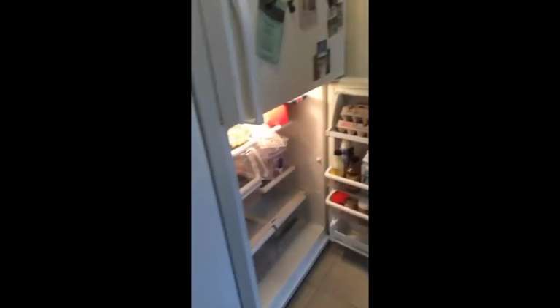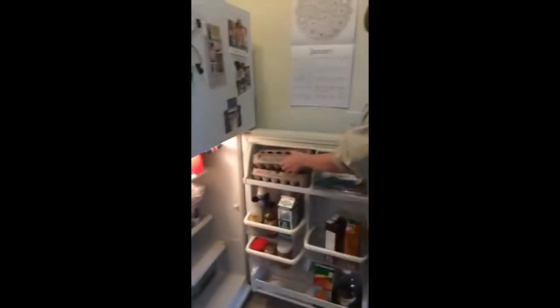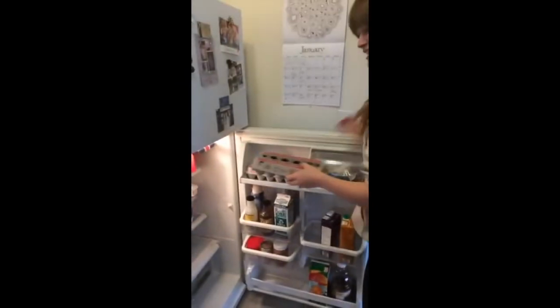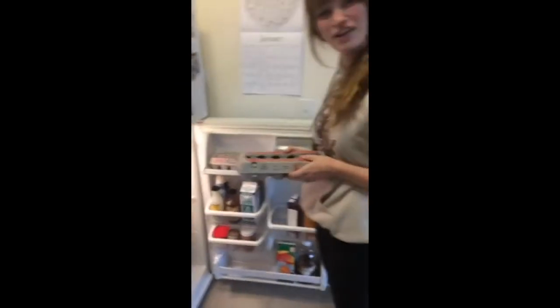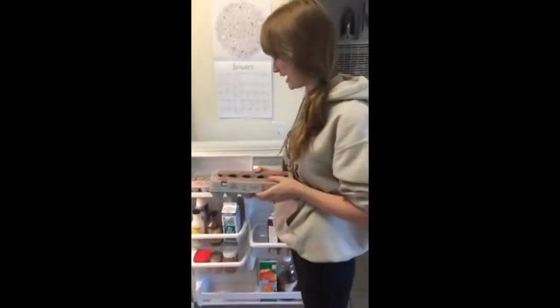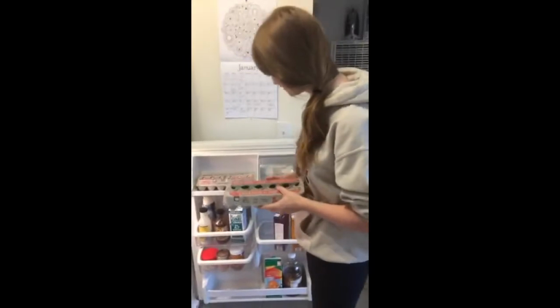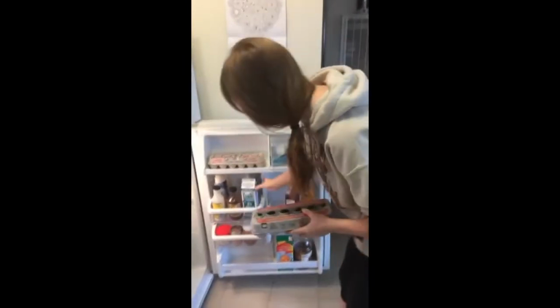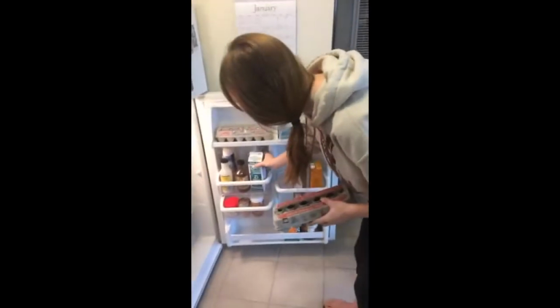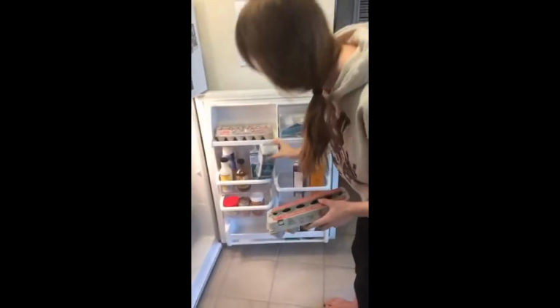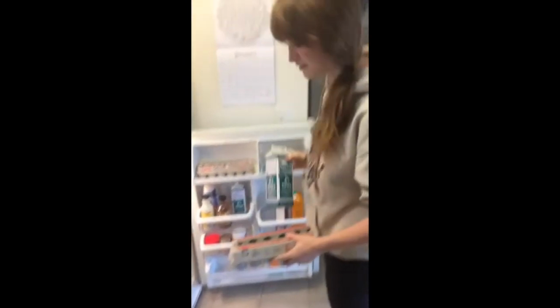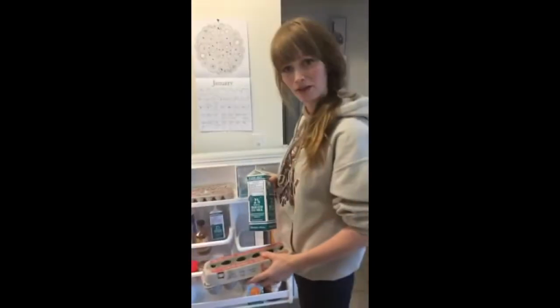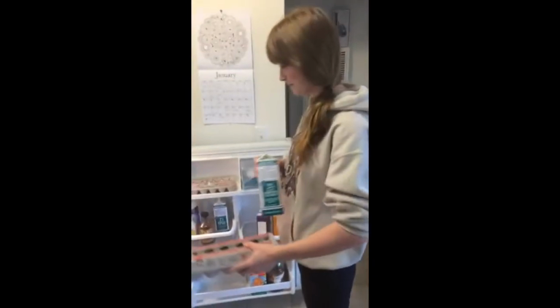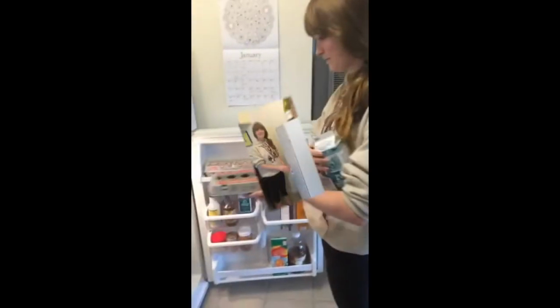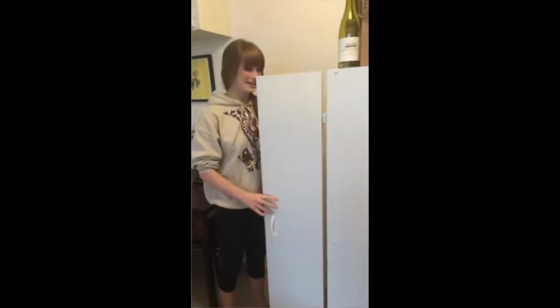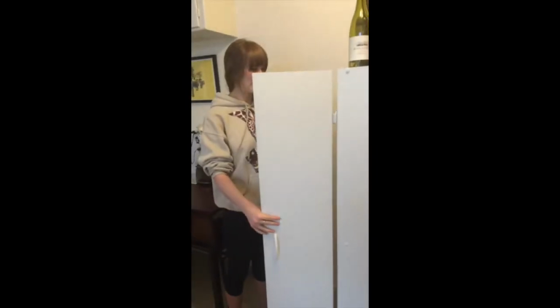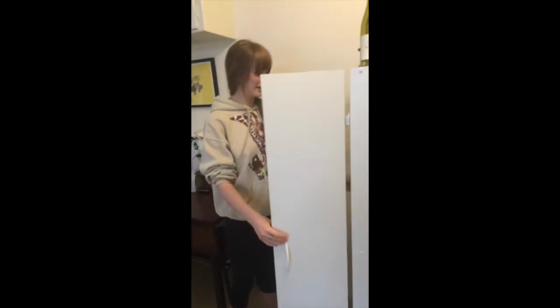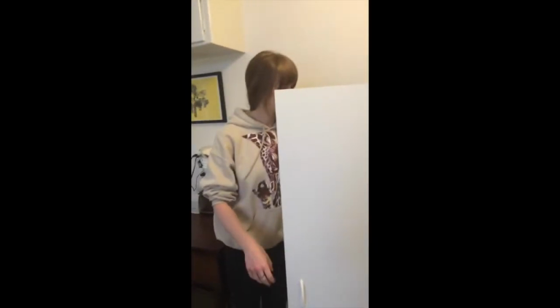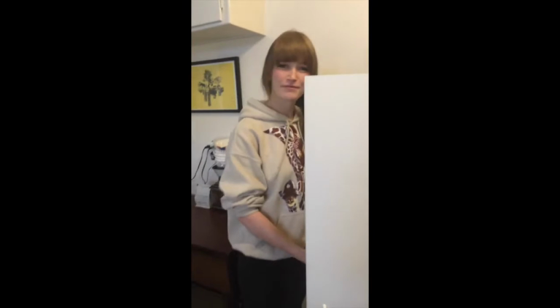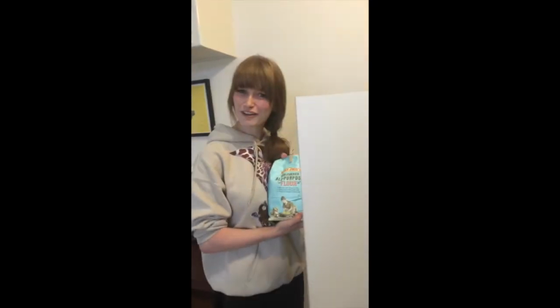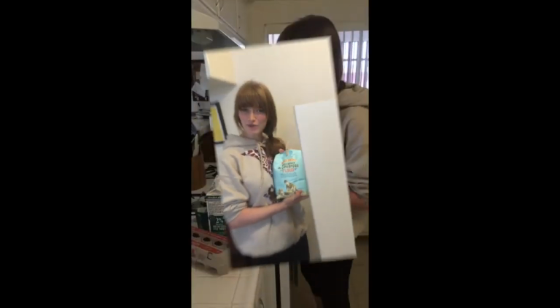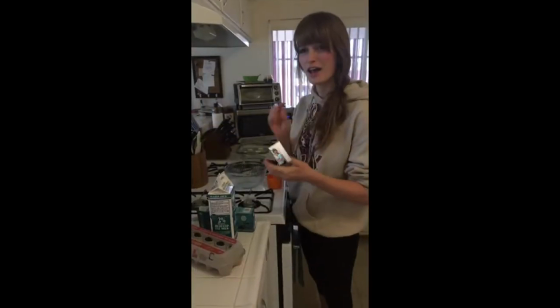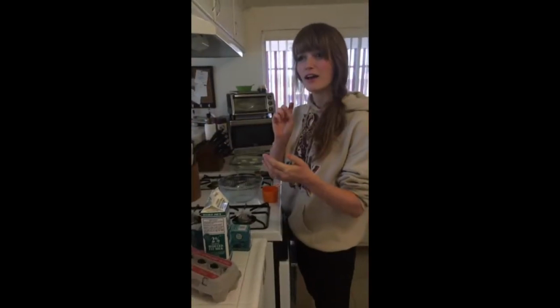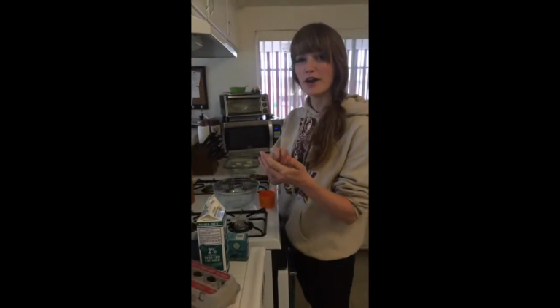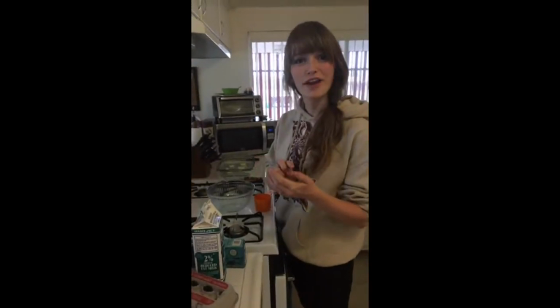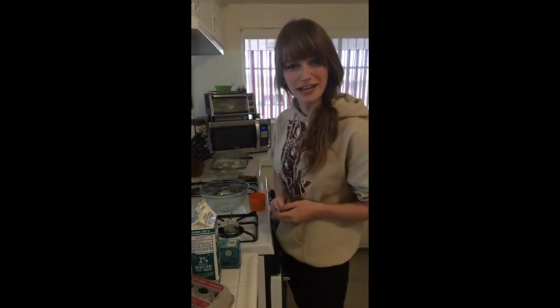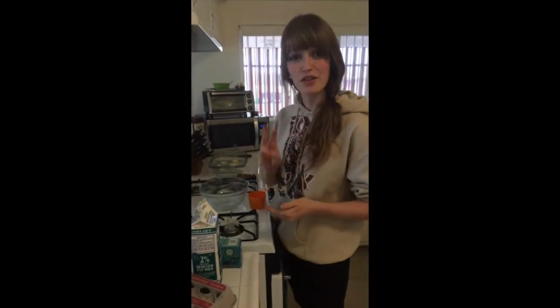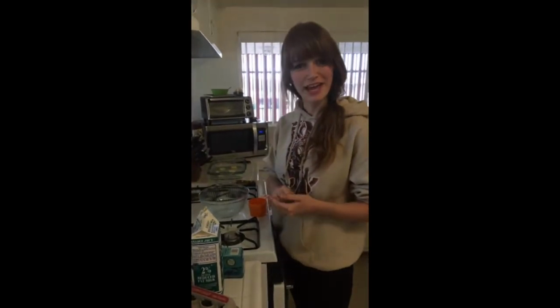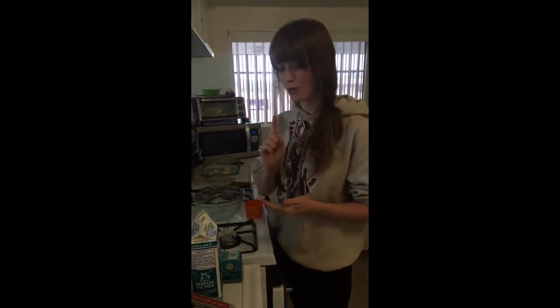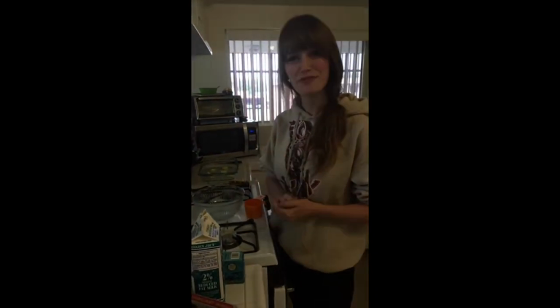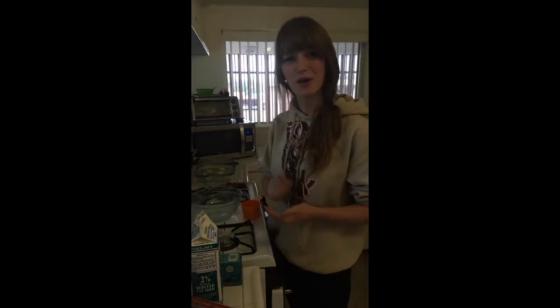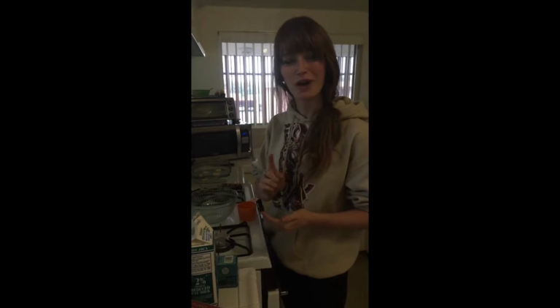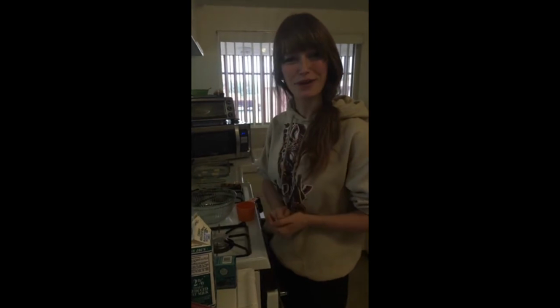We are going to need three eggs, some milk, and a final ingredient from the pantry — flour. Three eggs, one cup of flour, one cup of milk.